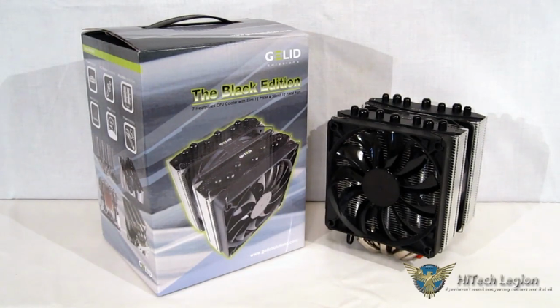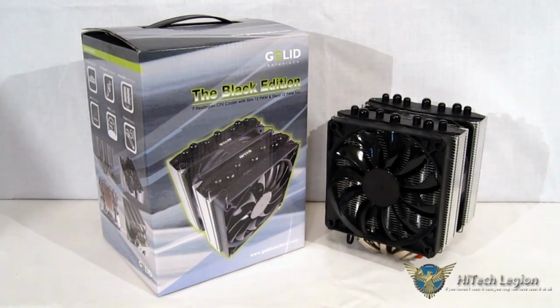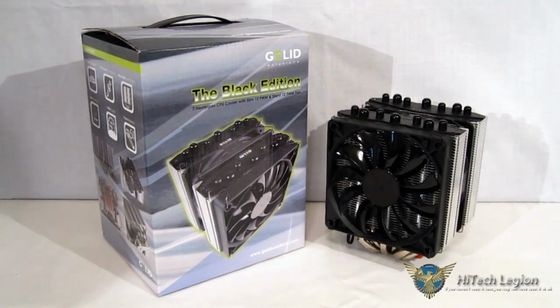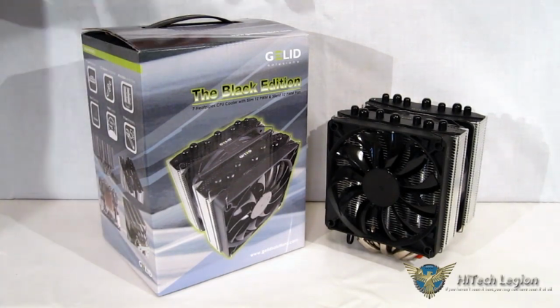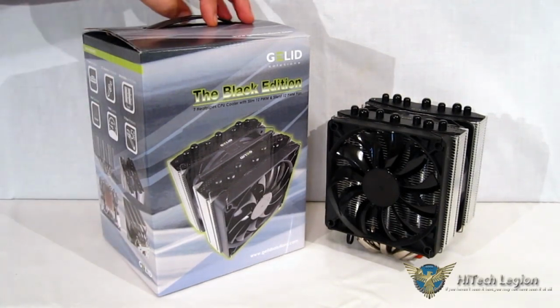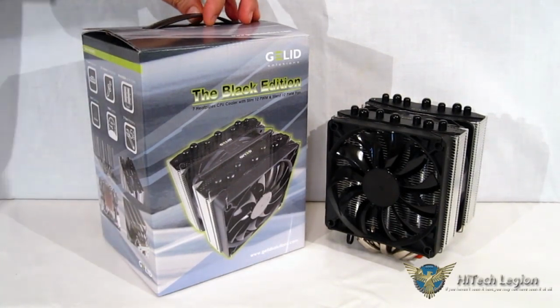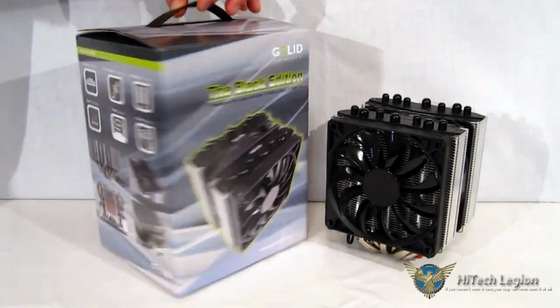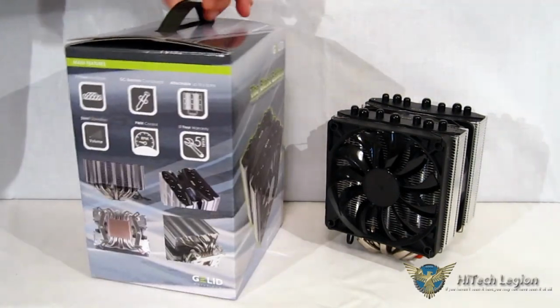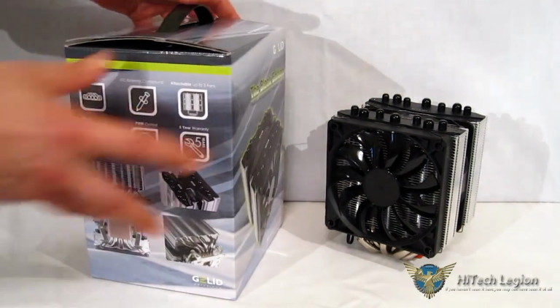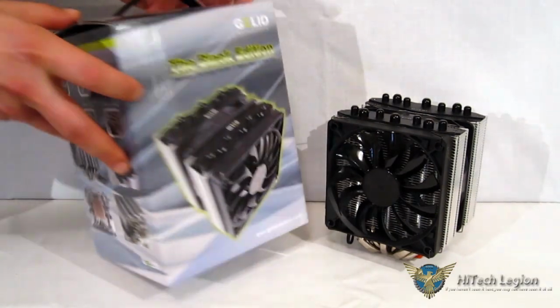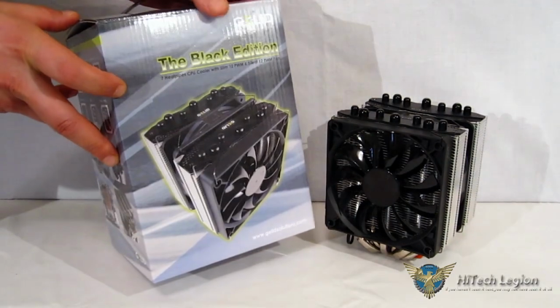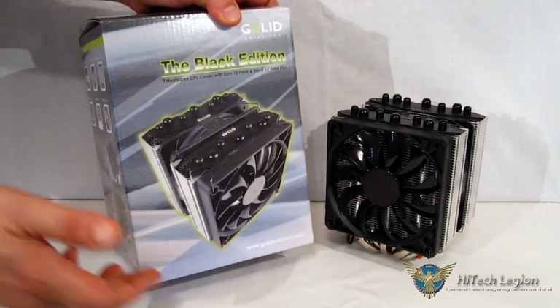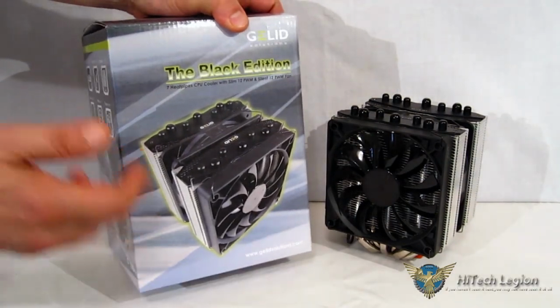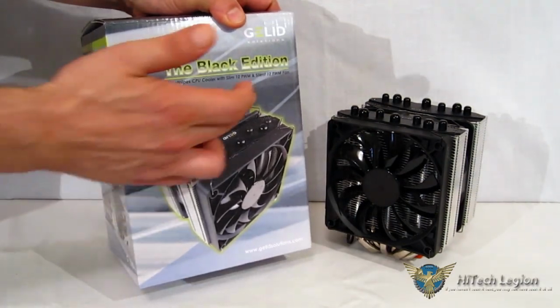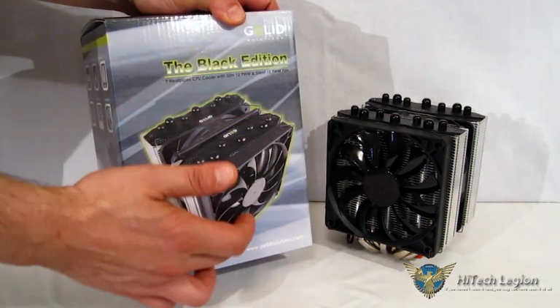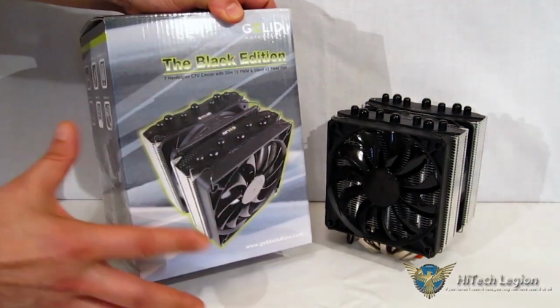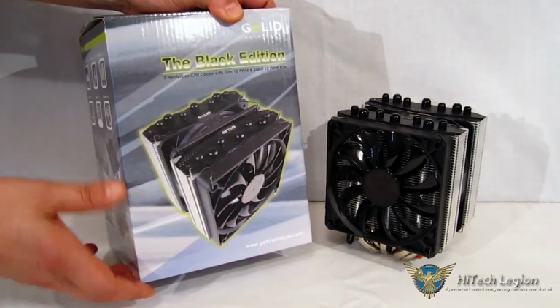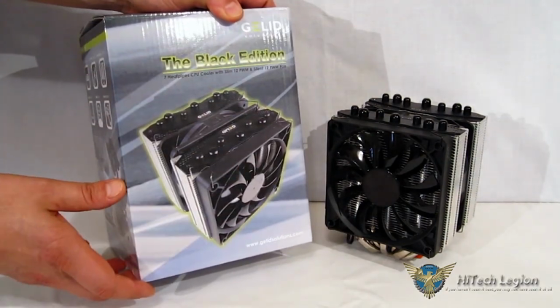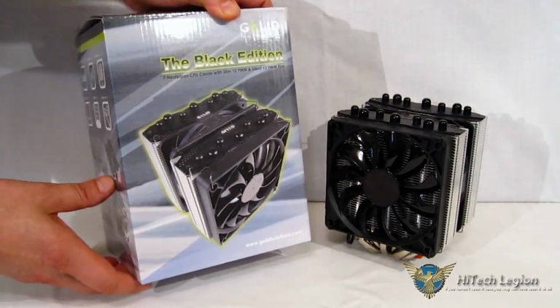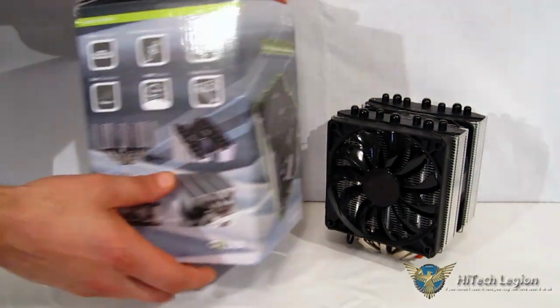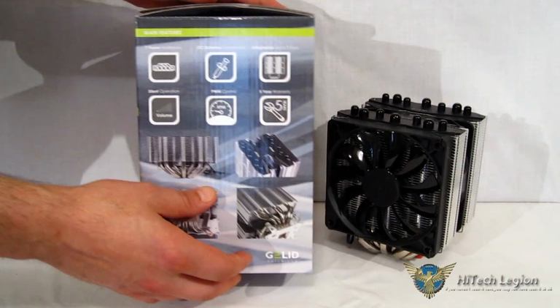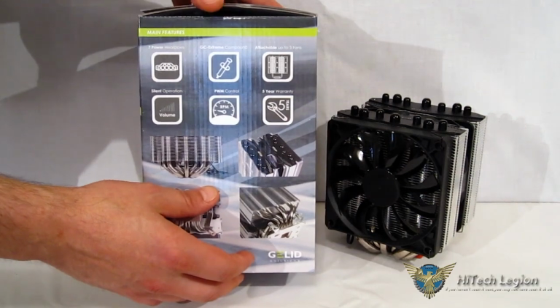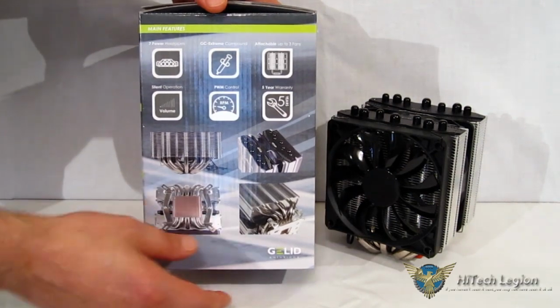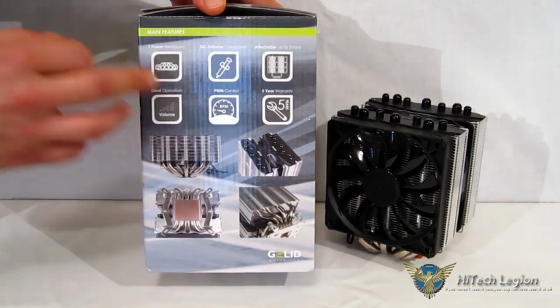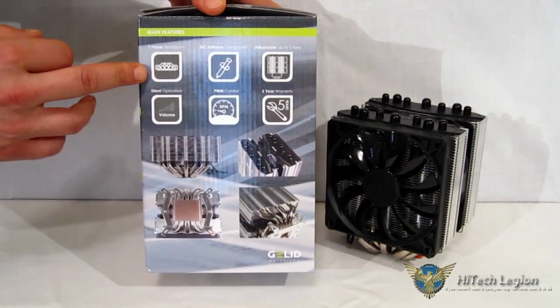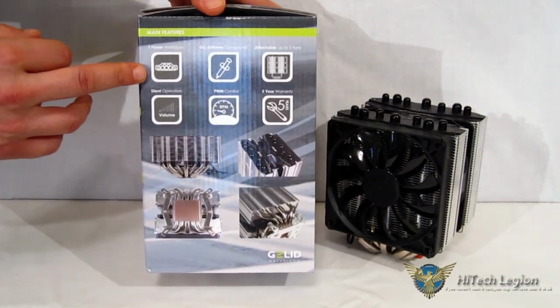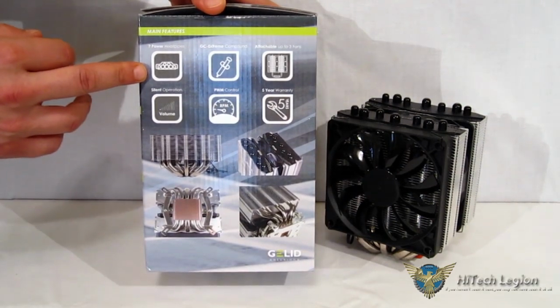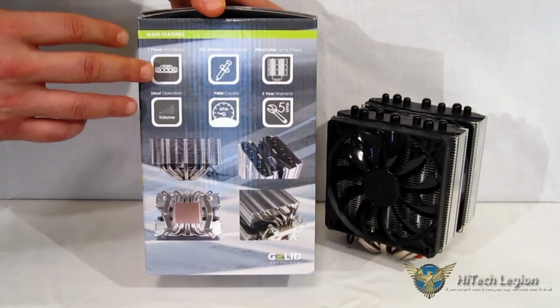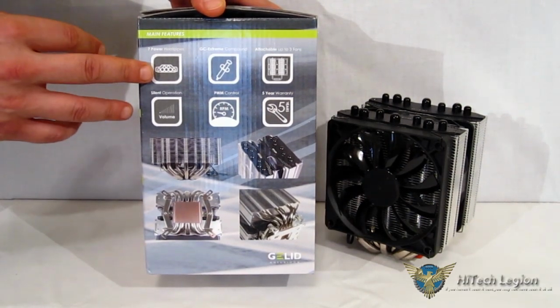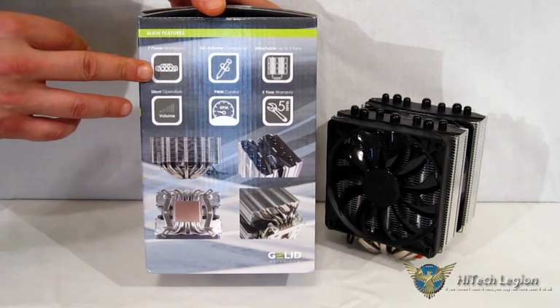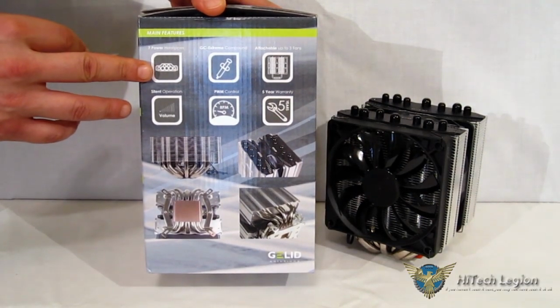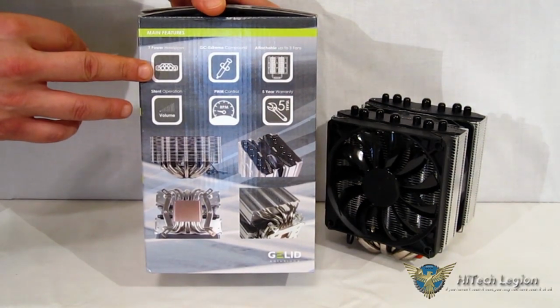Starting off, let's take a quick look at the box, which has some of the key features and specs. Obviously, there's a nice picture of the Black Edition itself on the front of the box — nice packaging all around from Gelid. Over to the side, seven heat pipes, as we said, and they're also in a very unique configuration which we'll get into.